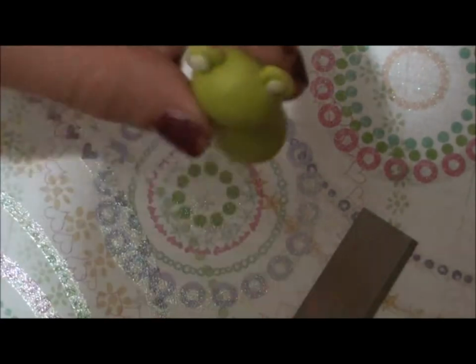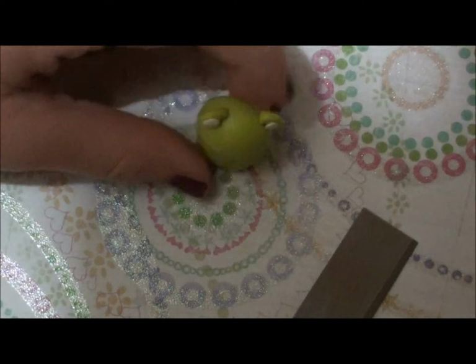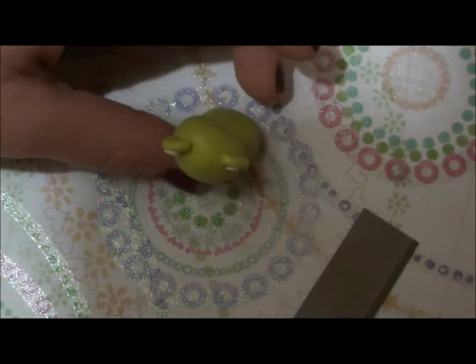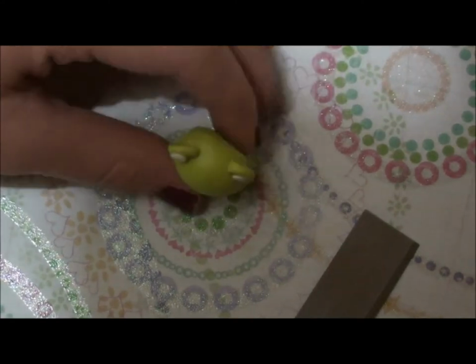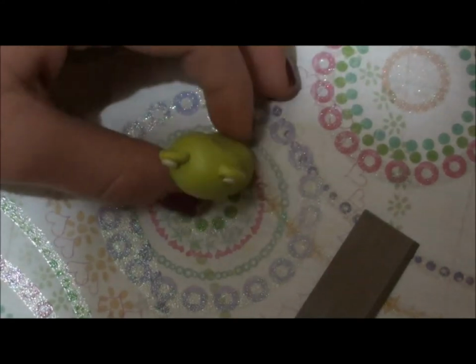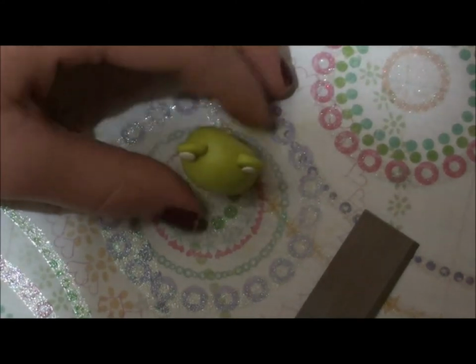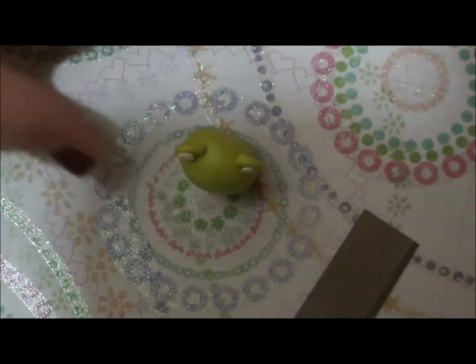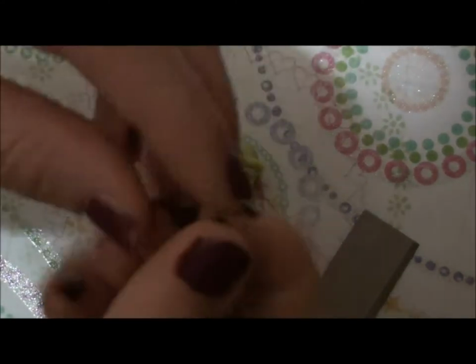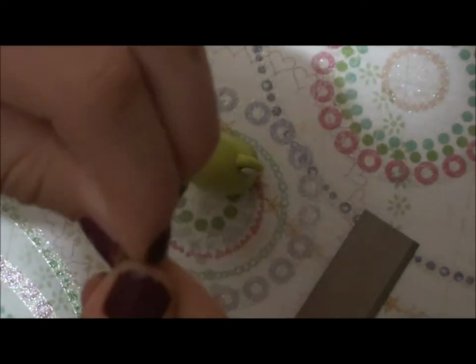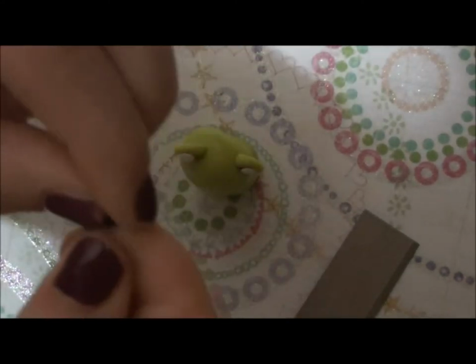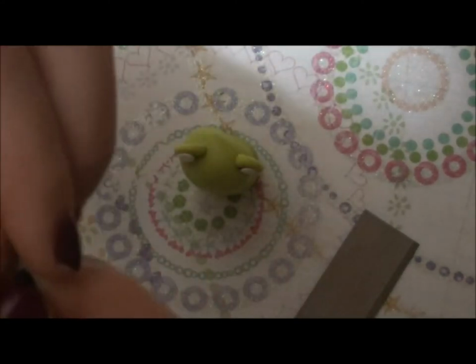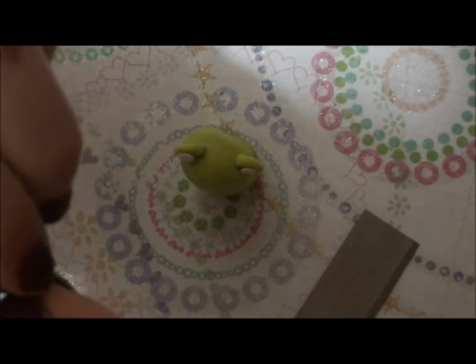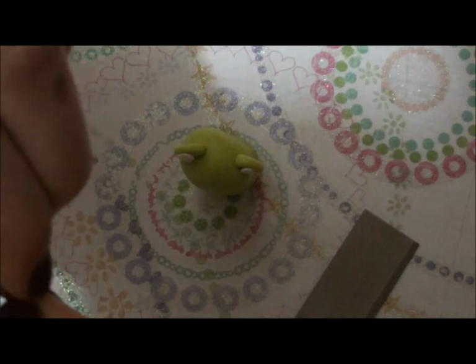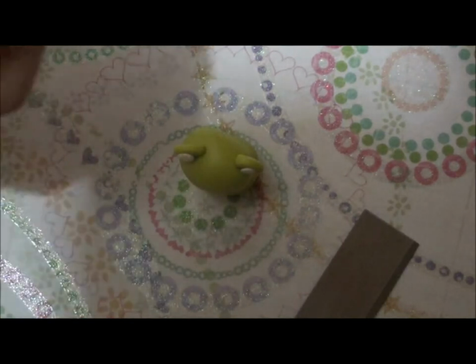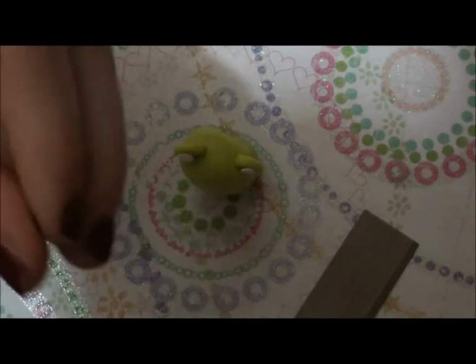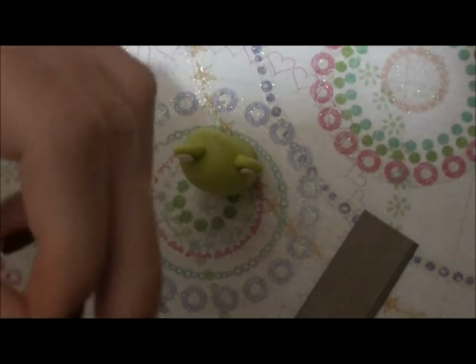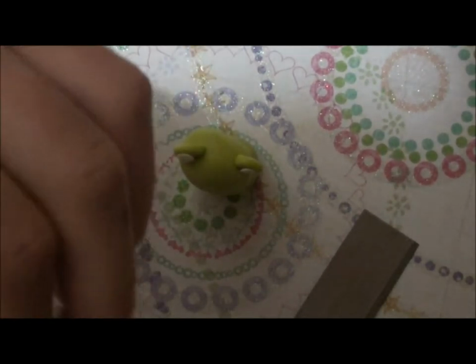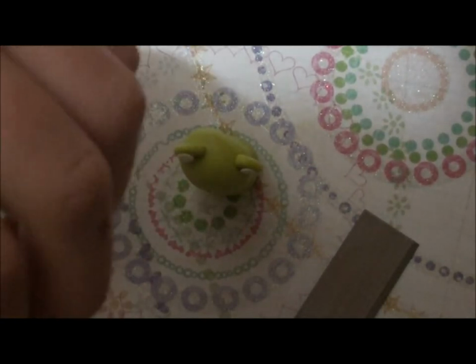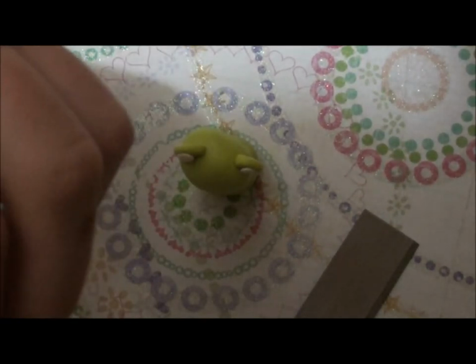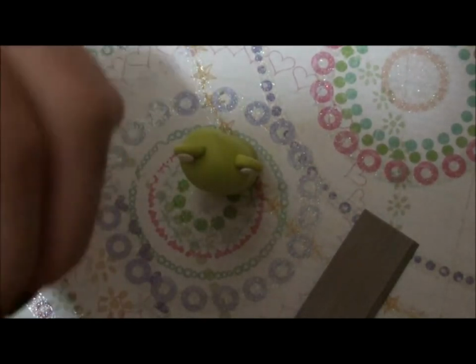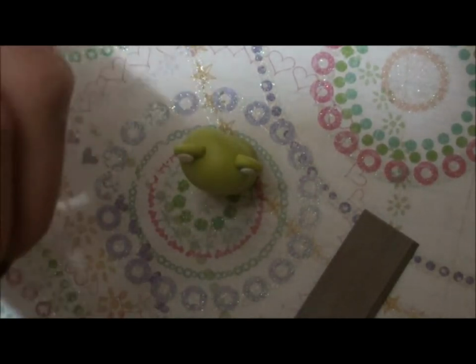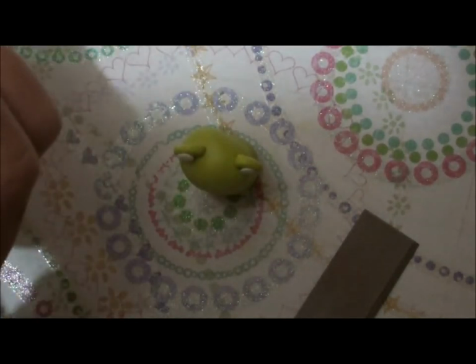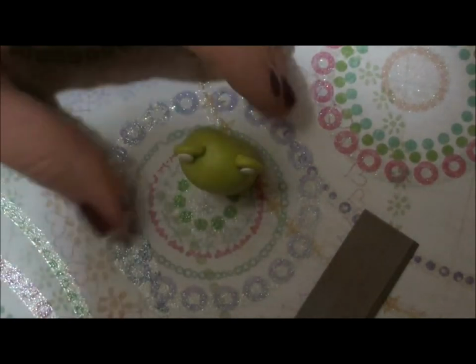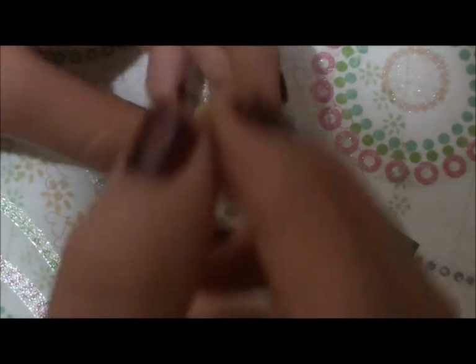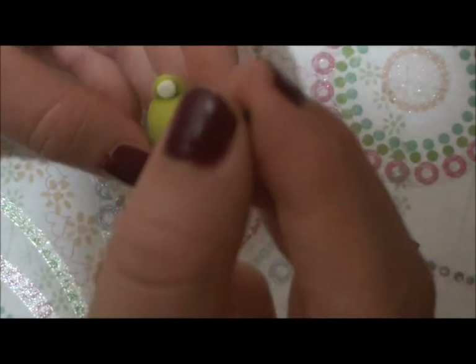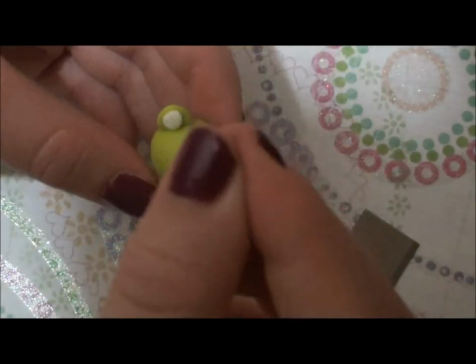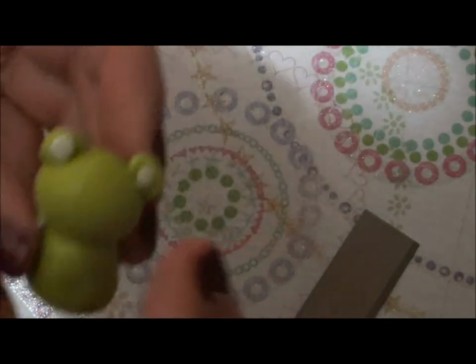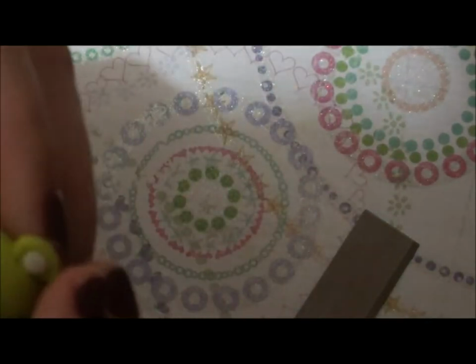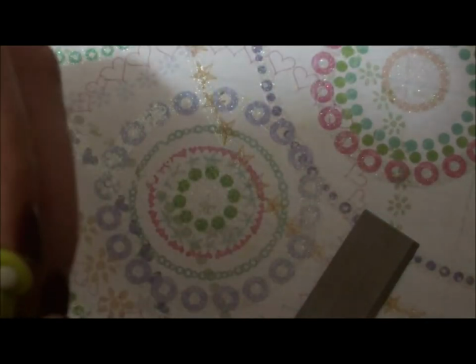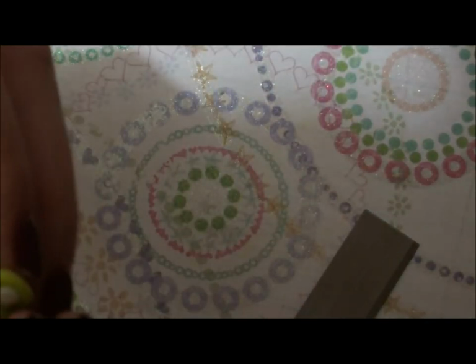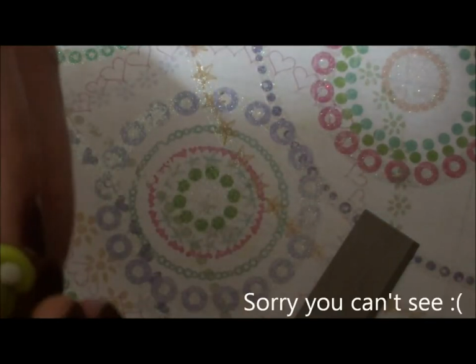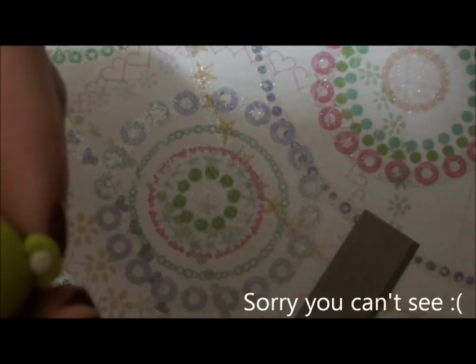Then do the same with the black — make it smaller though — and just stick it on there.